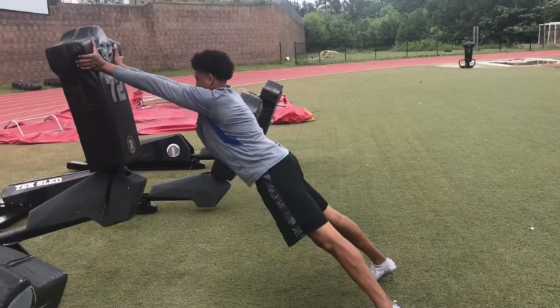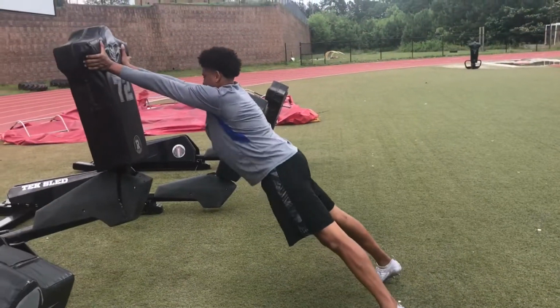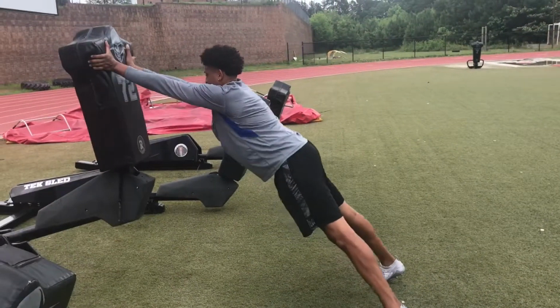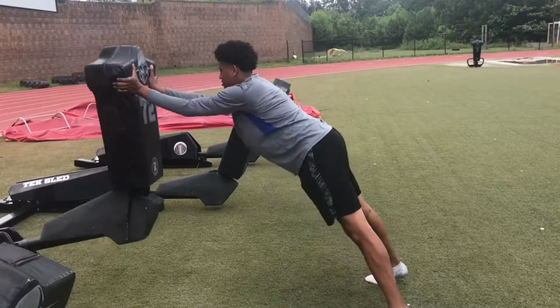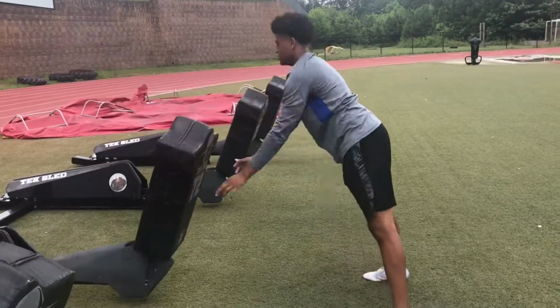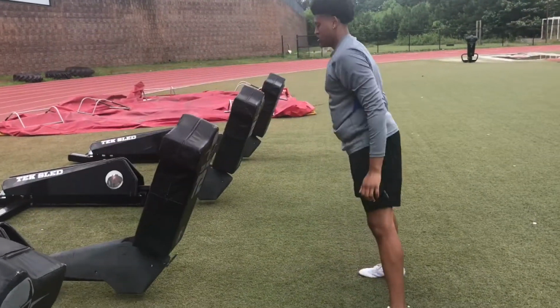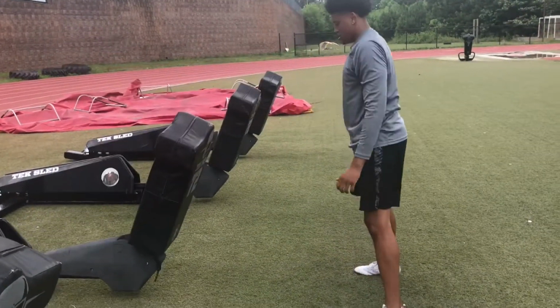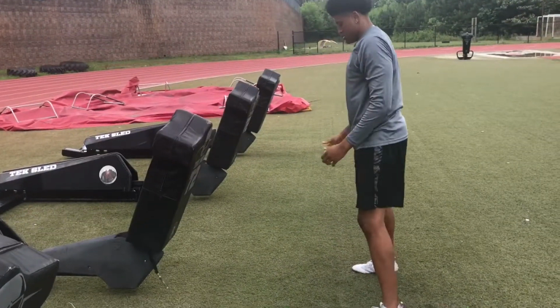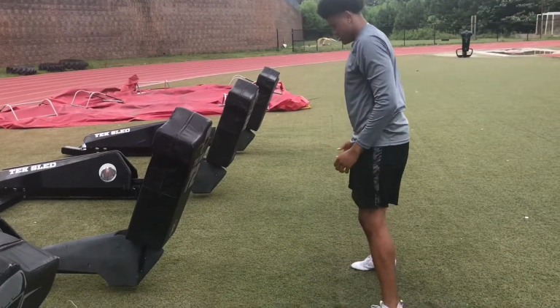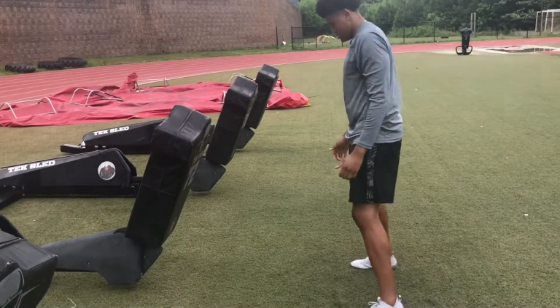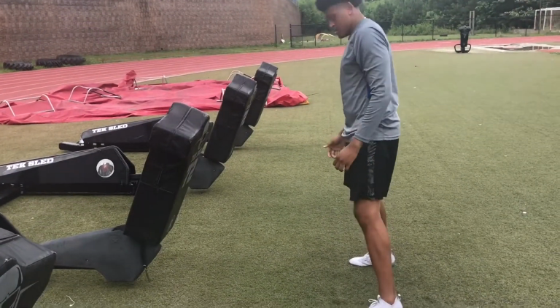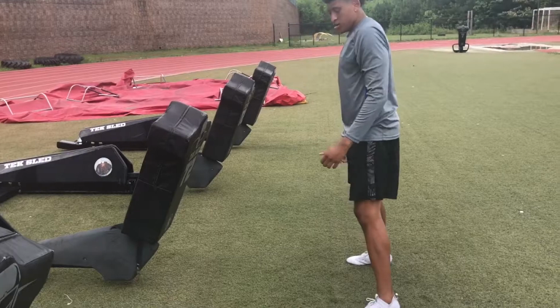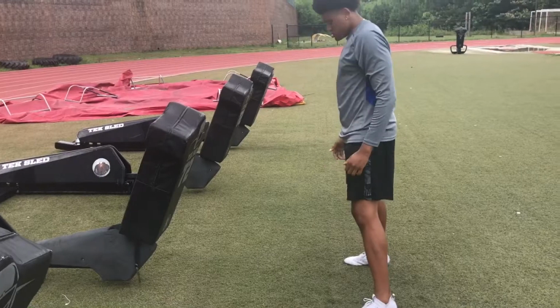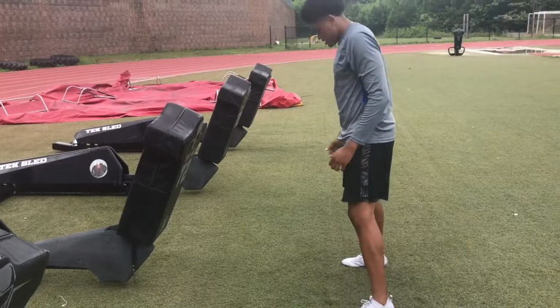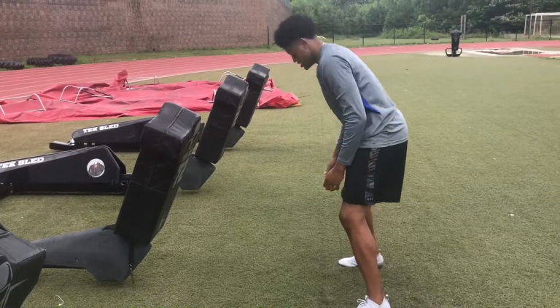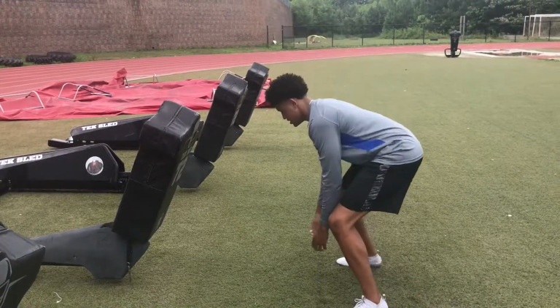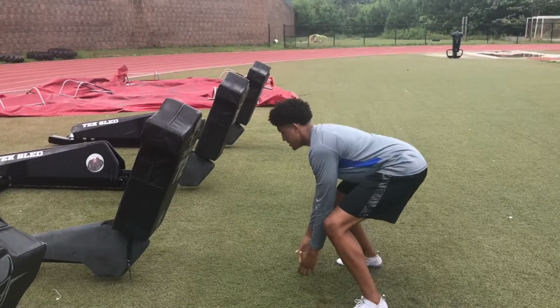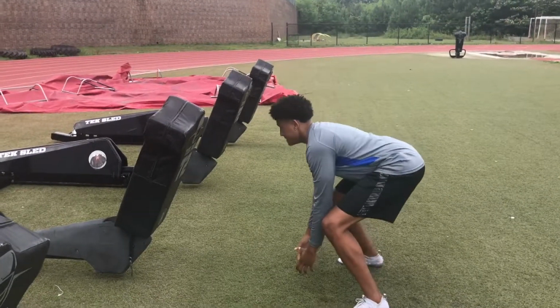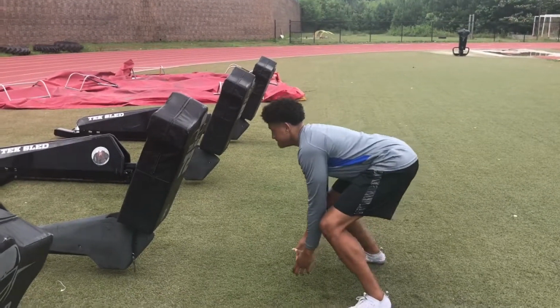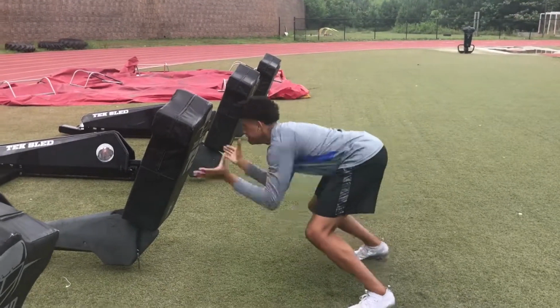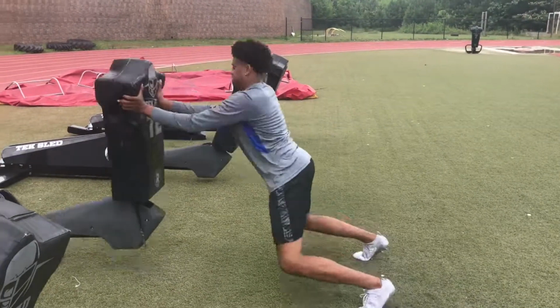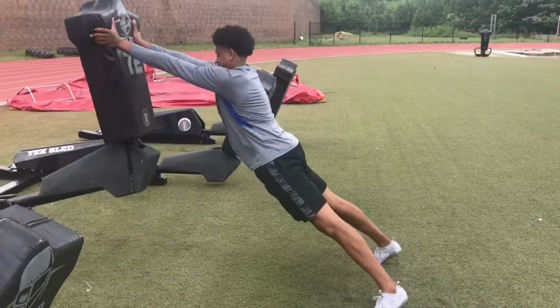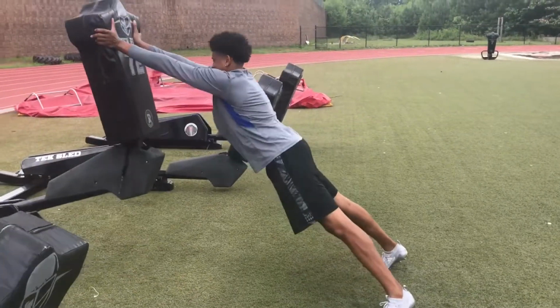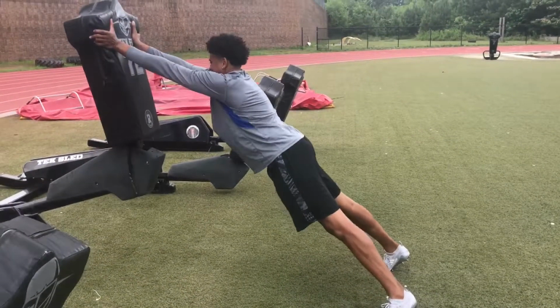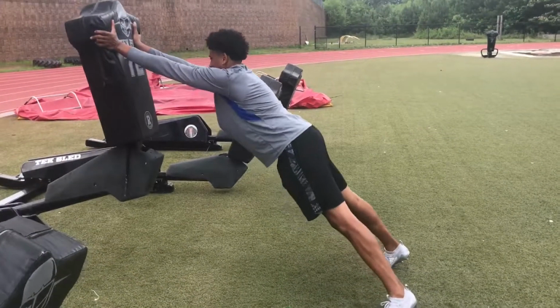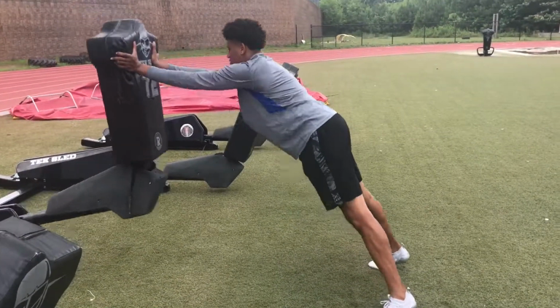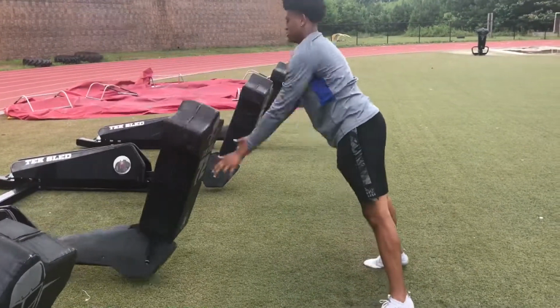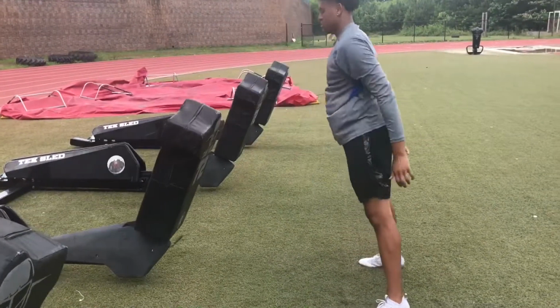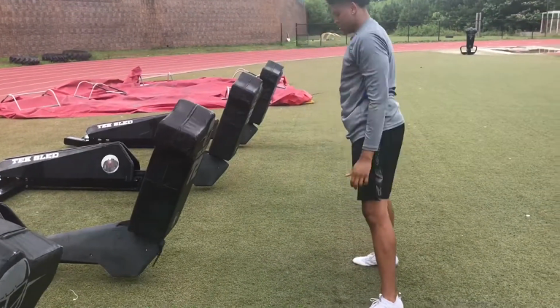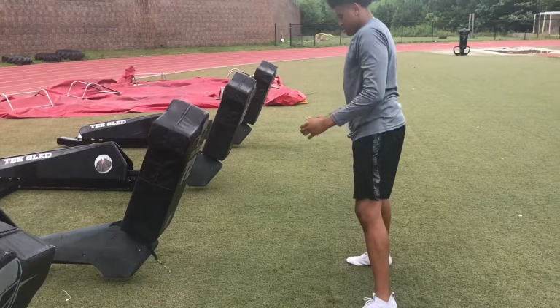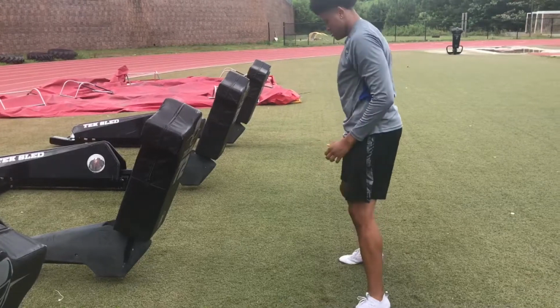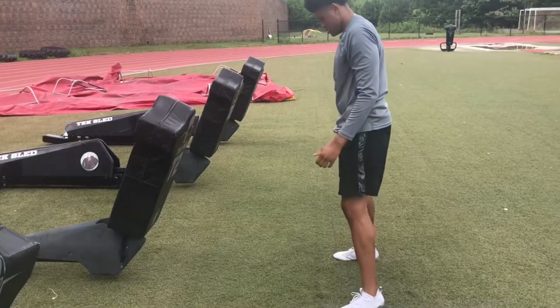Now we're at two points of contact. Flat back, hands down. Drive hips and hands — hips and hands. Explode. Five reps.